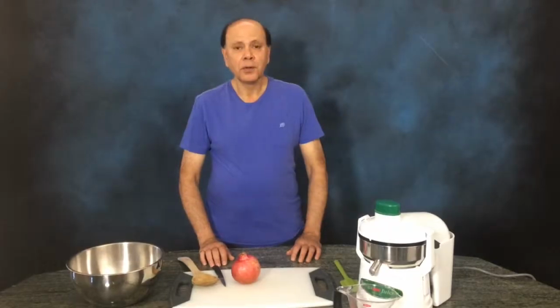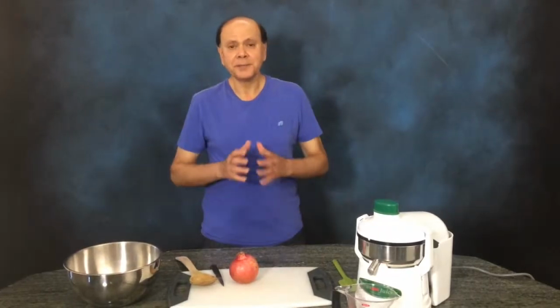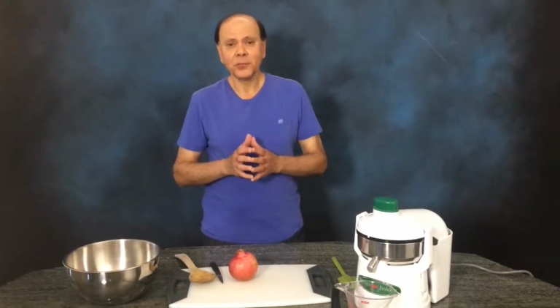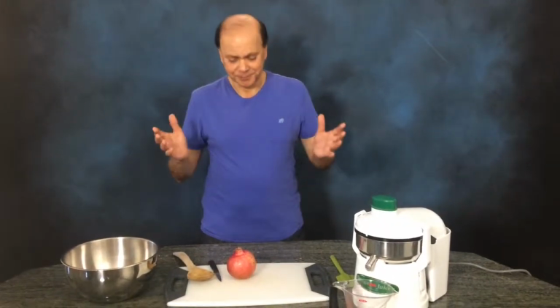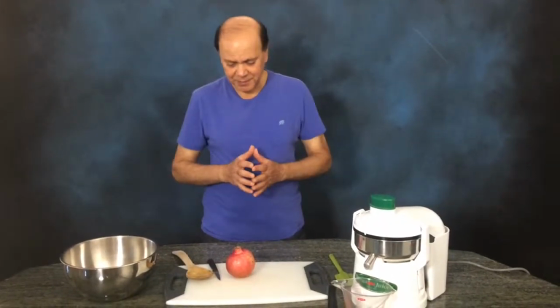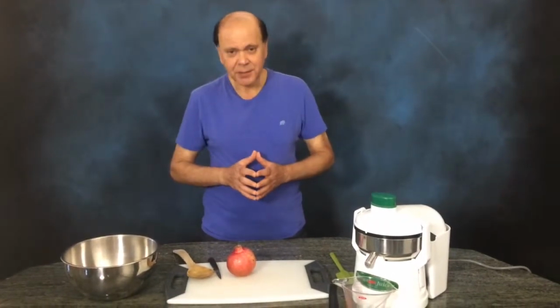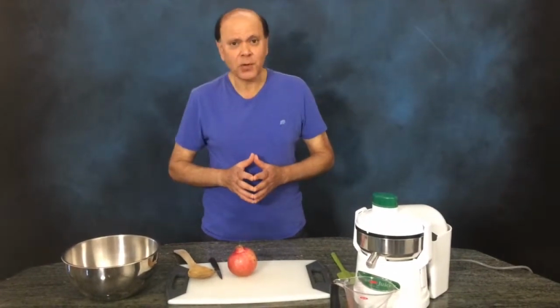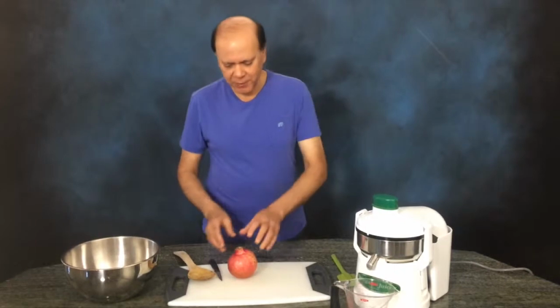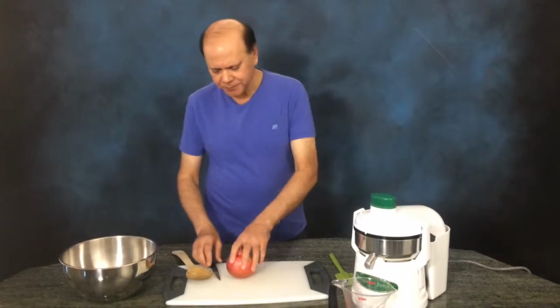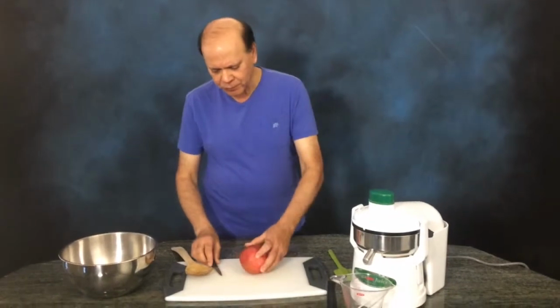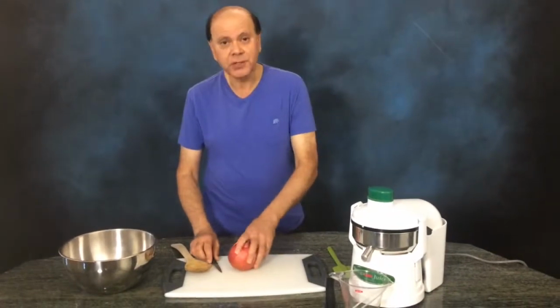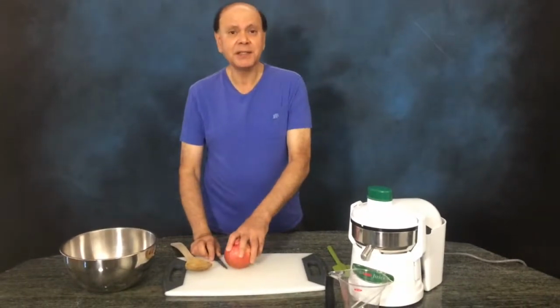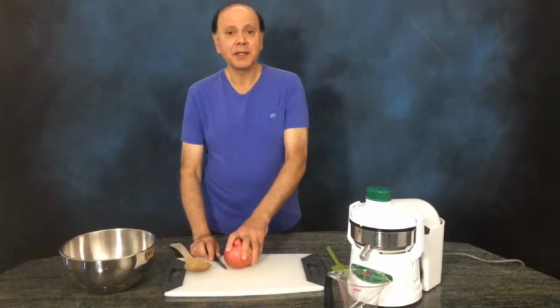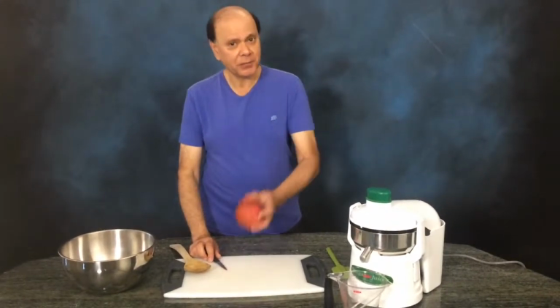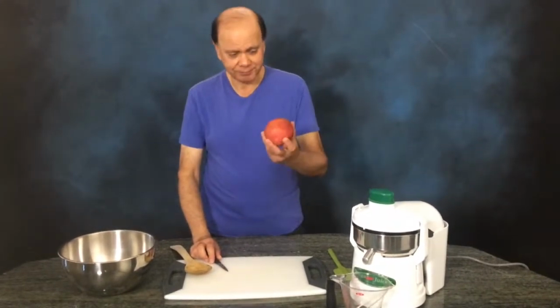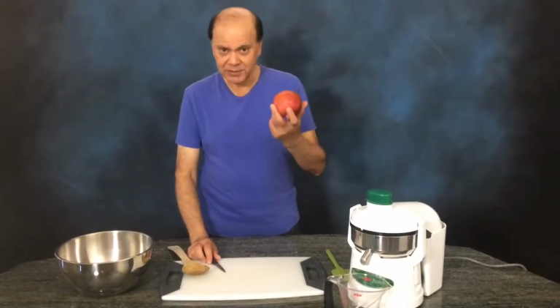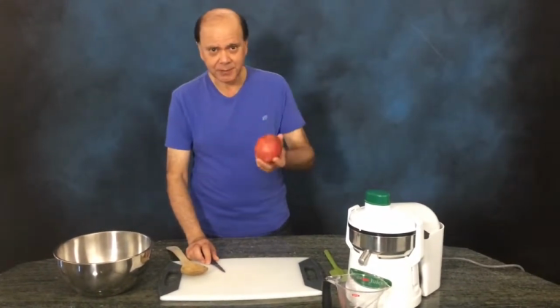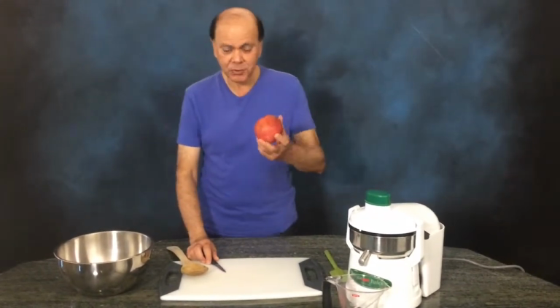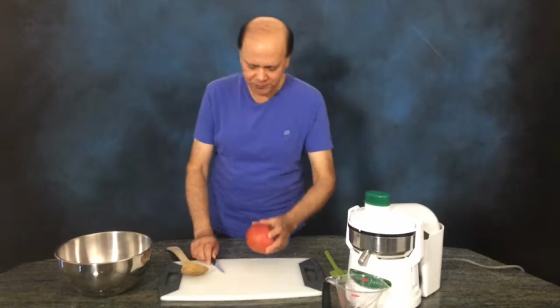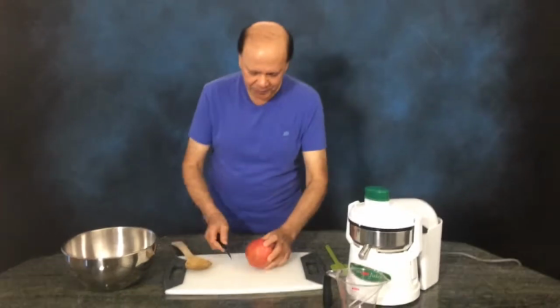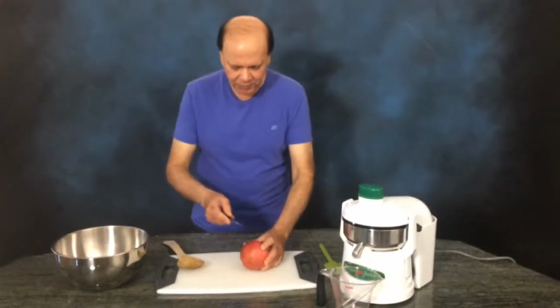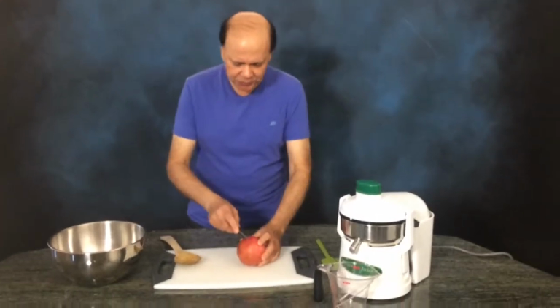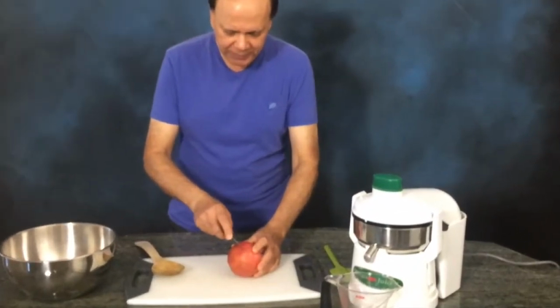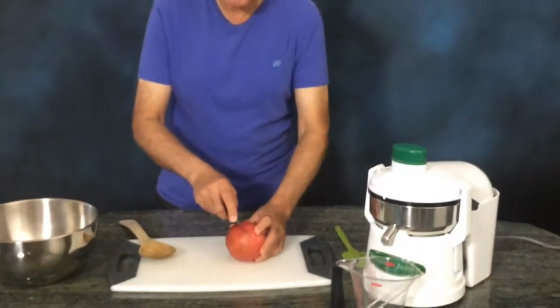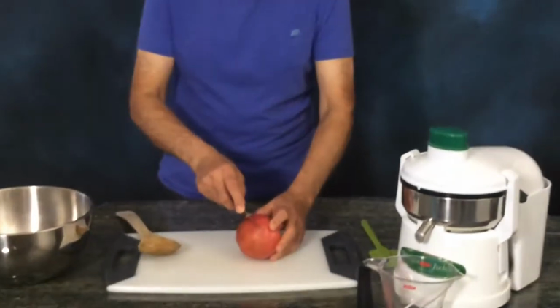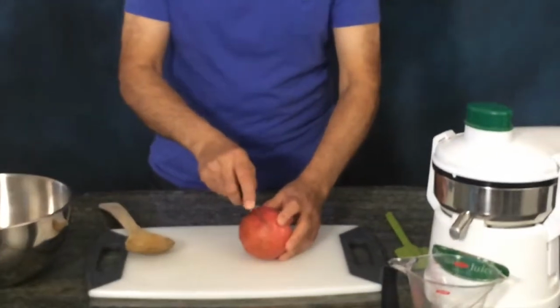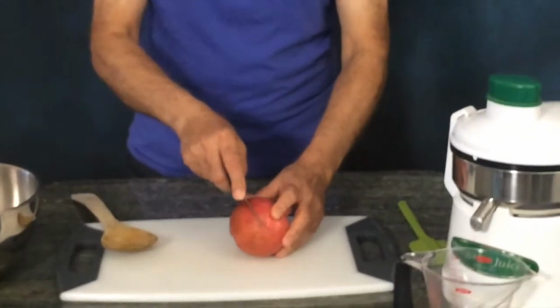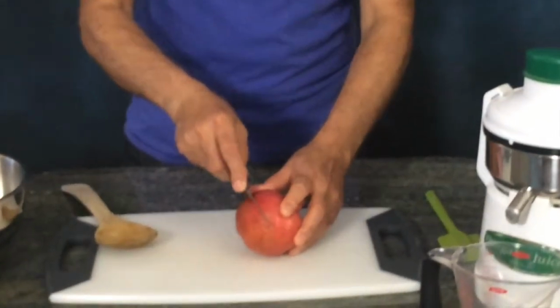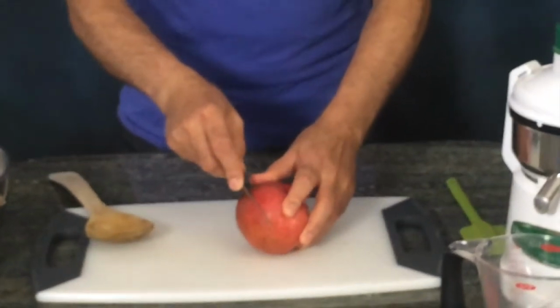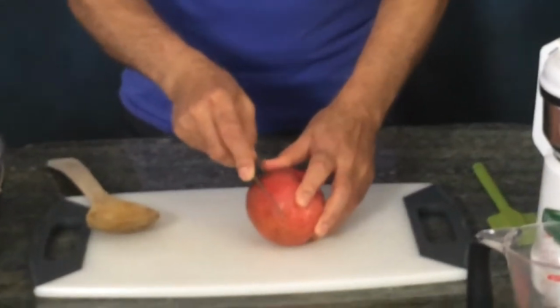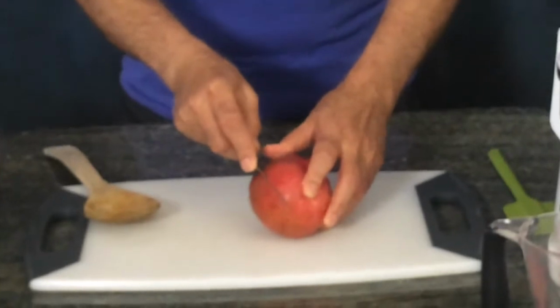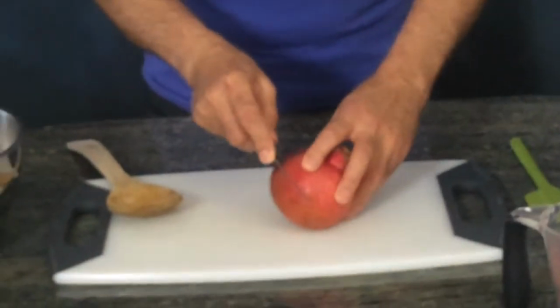Welcome! Here's a wonderful way to deseed a pomegranate easily. All you need to do is cut it — not all the way — just on the other side, slowly.